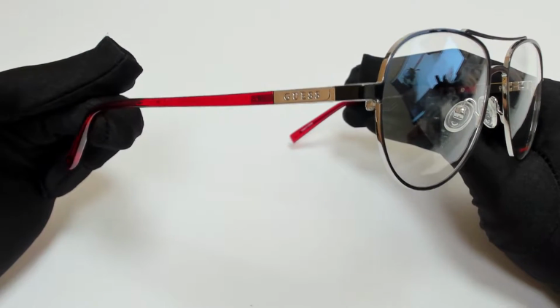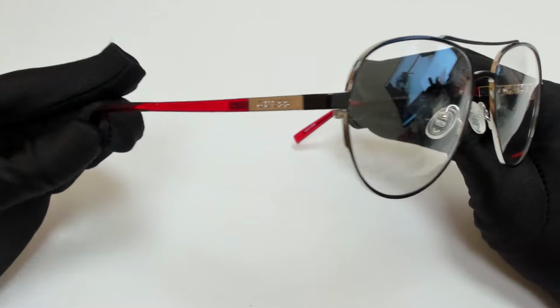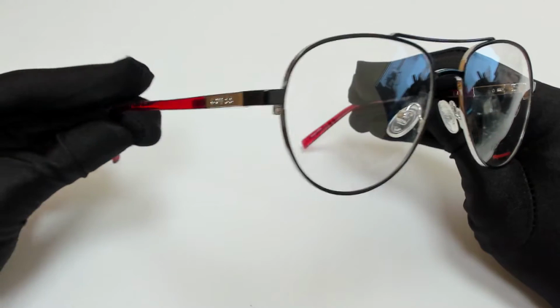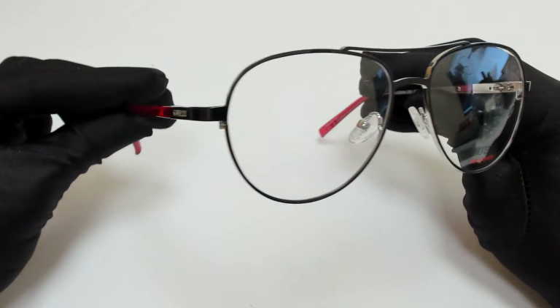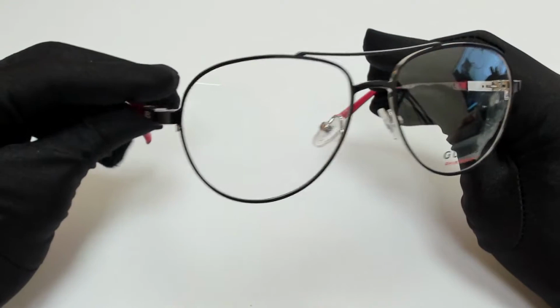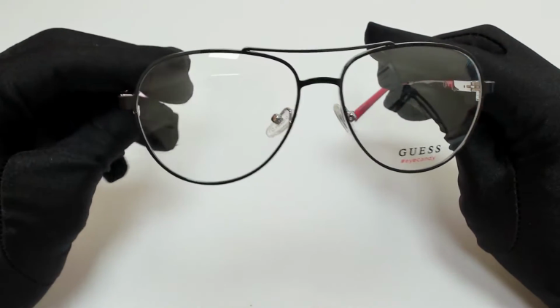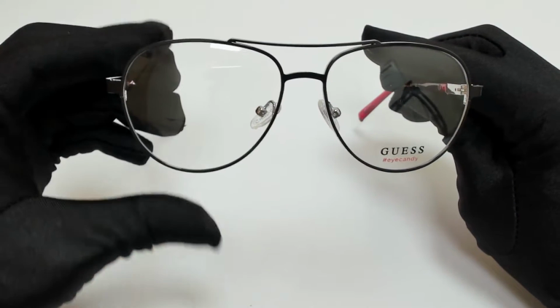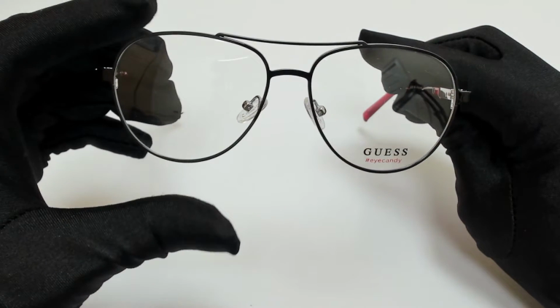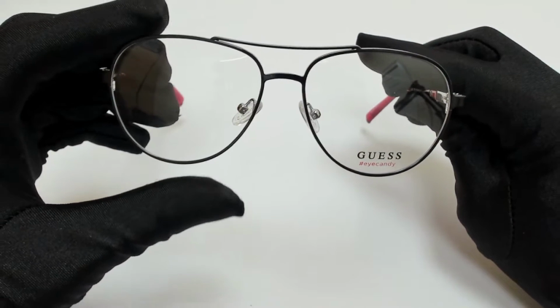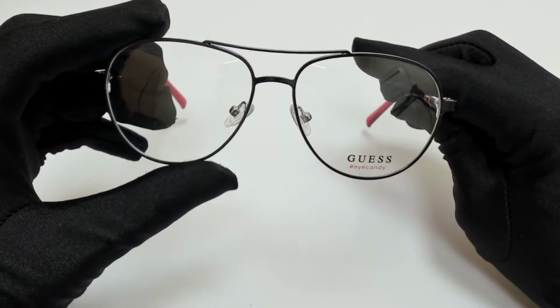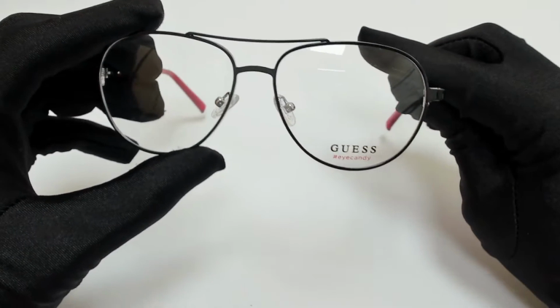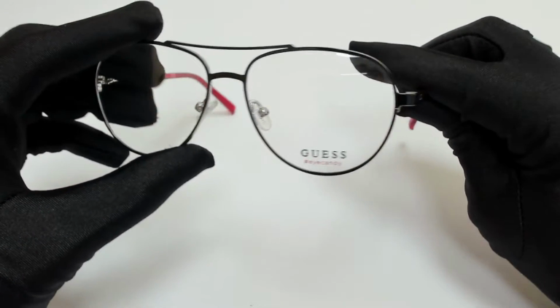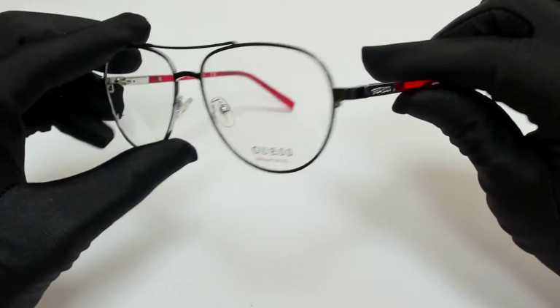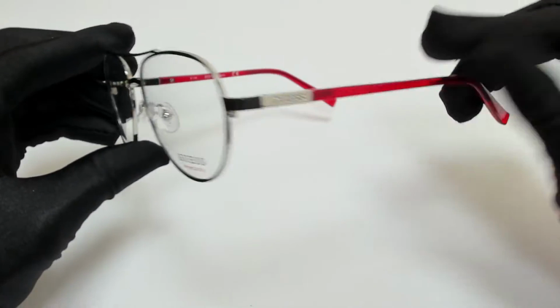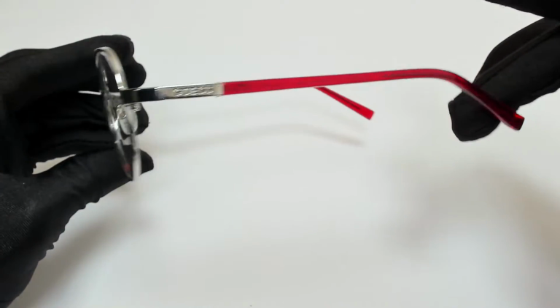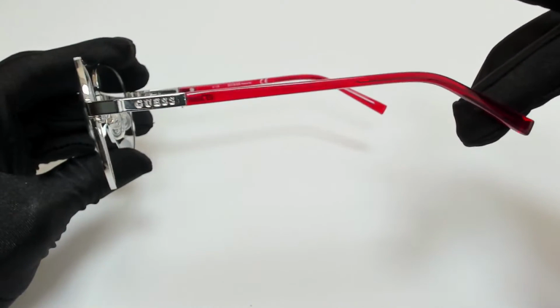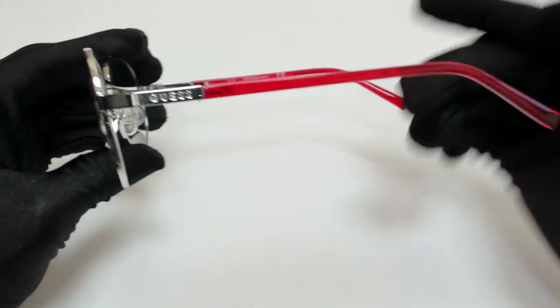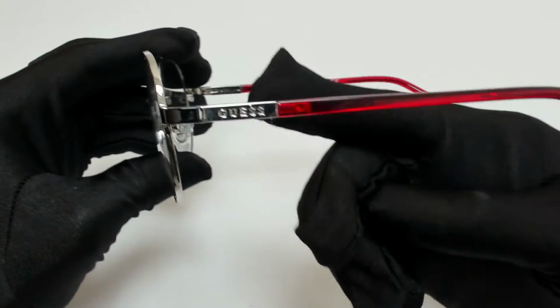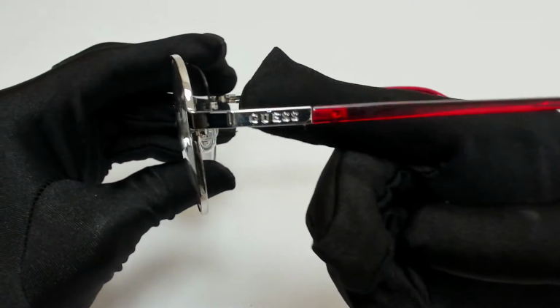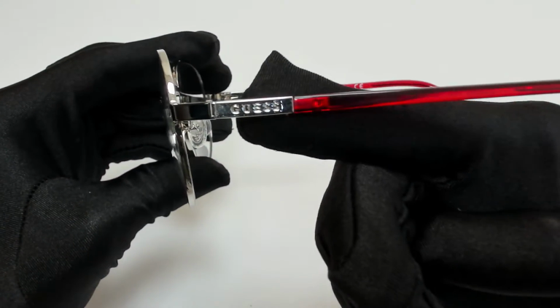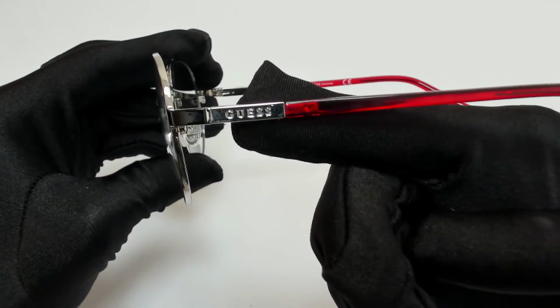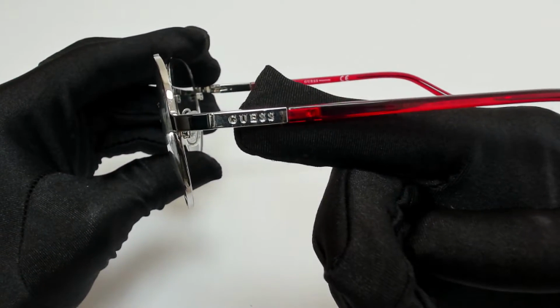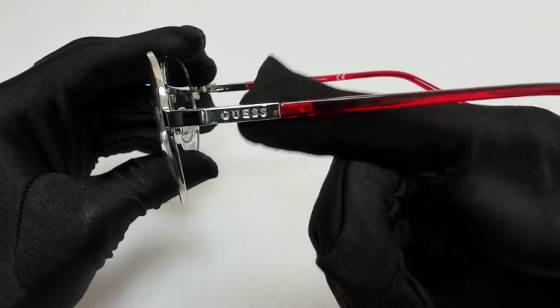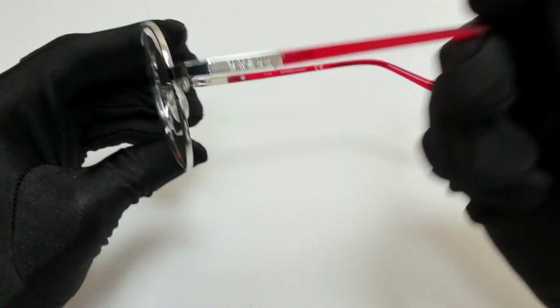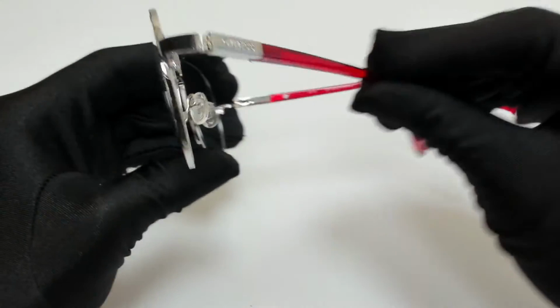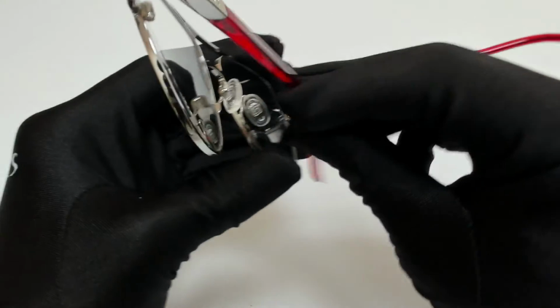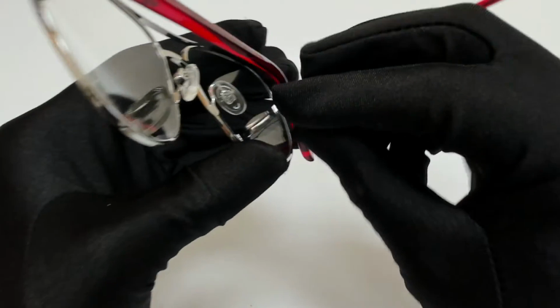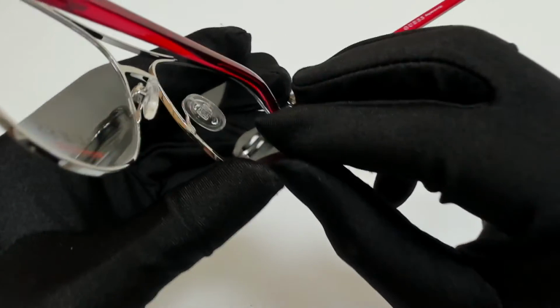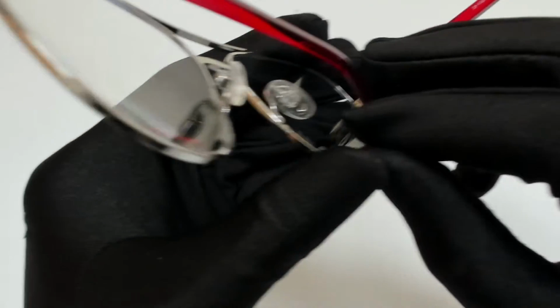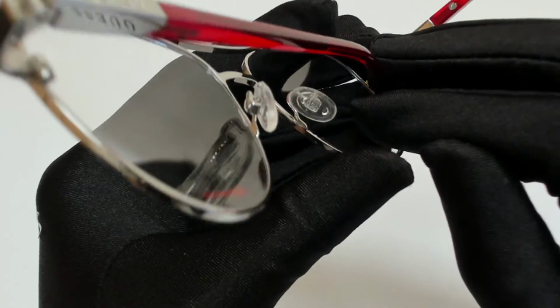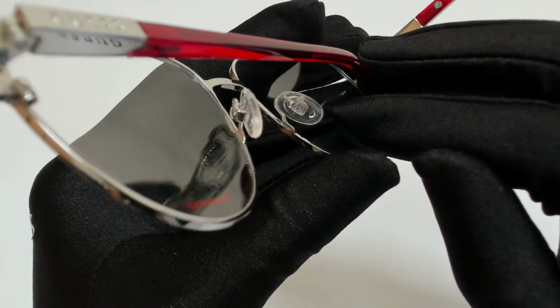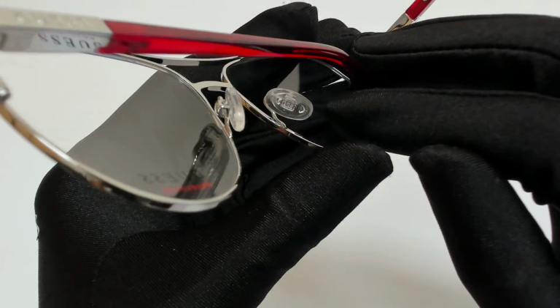The color of the frame is black and red and has a style of pilot. On its temples you'll find the Guess logo, which can also be found on its nose pads.